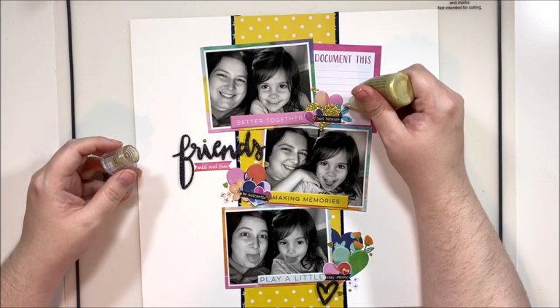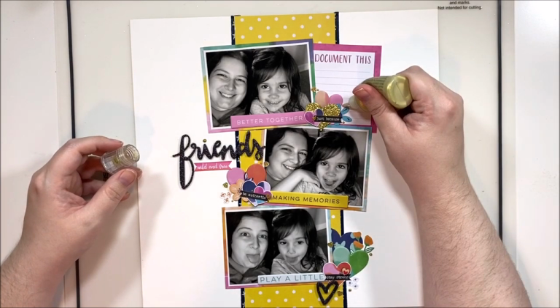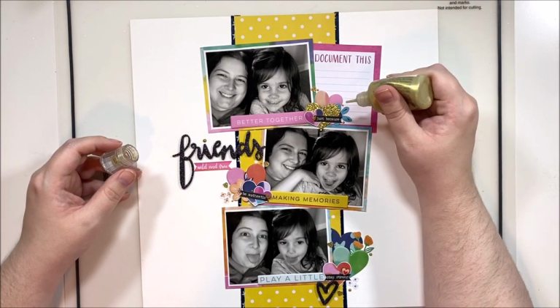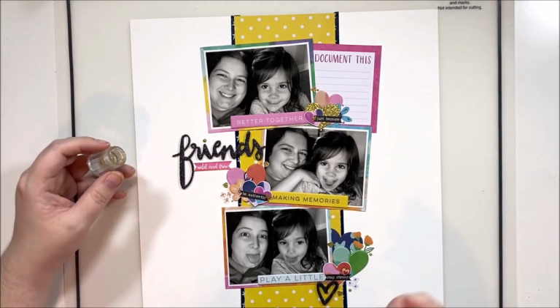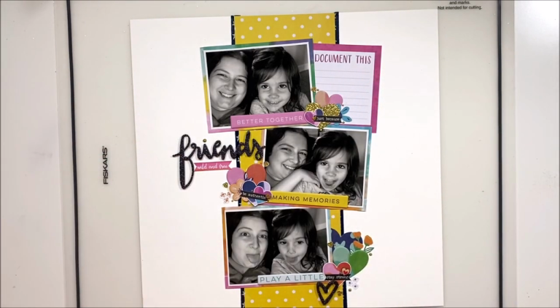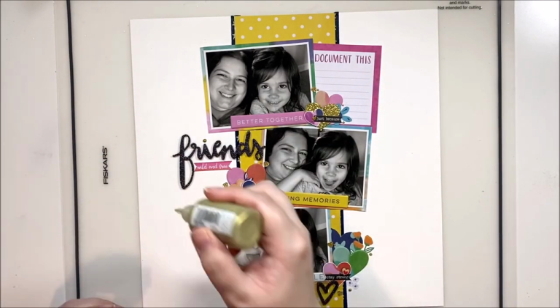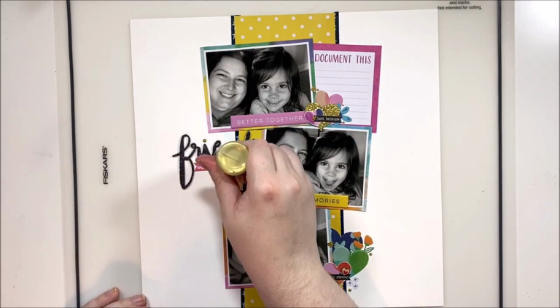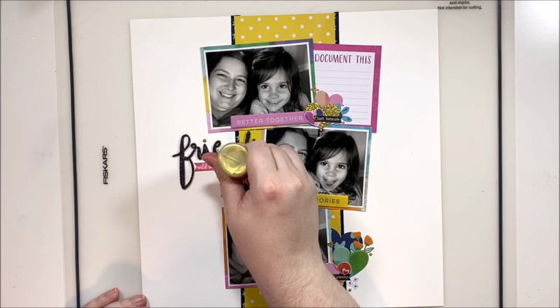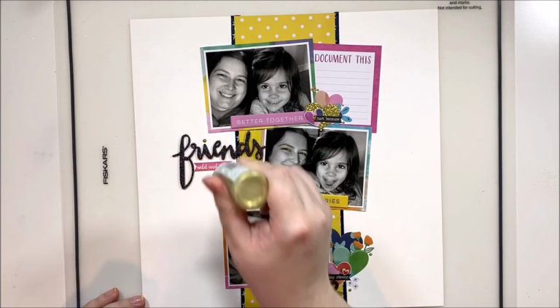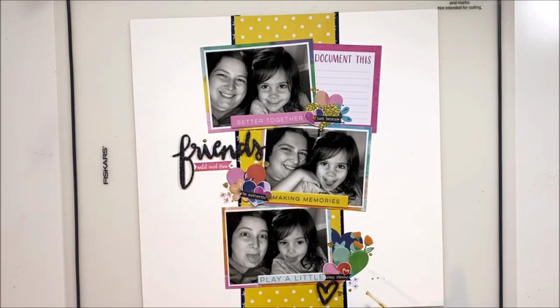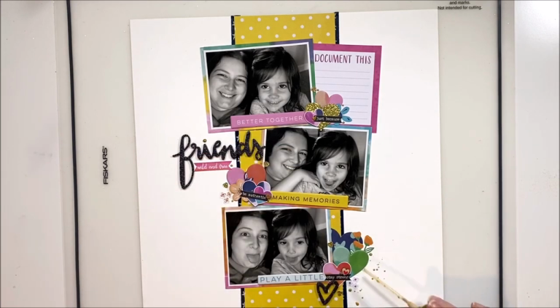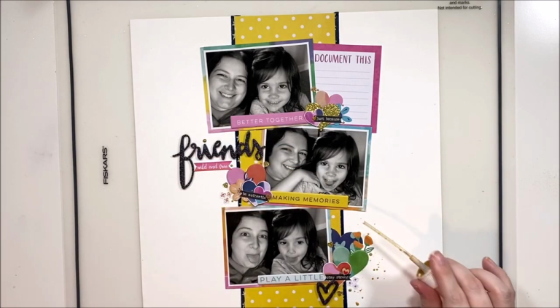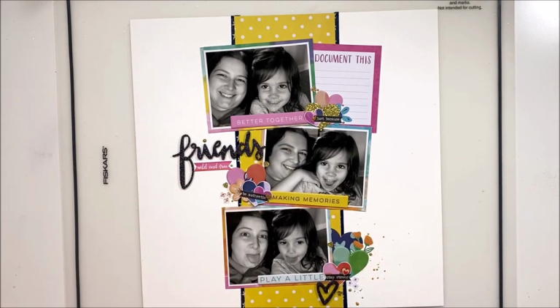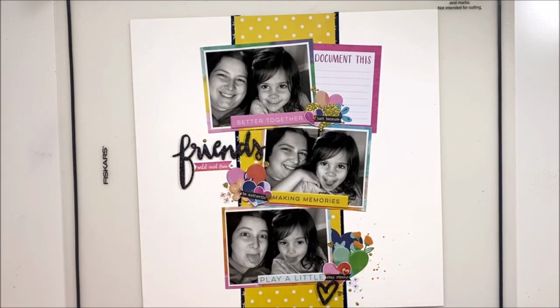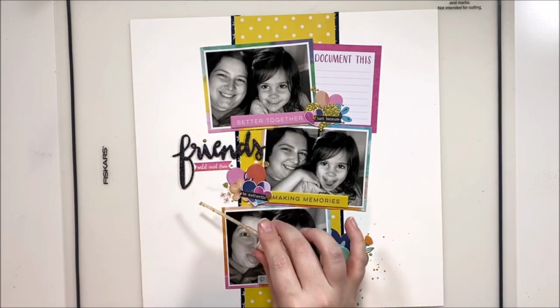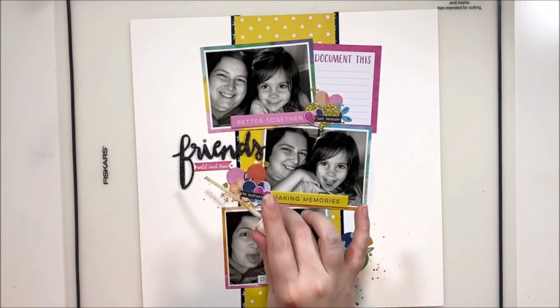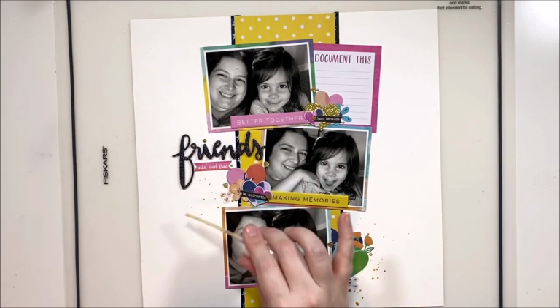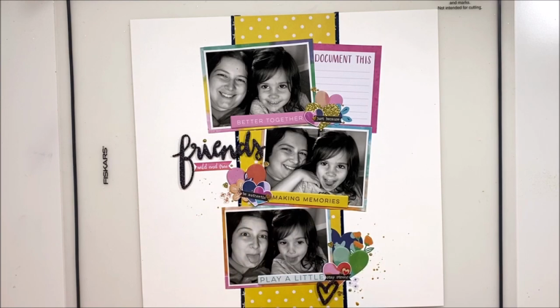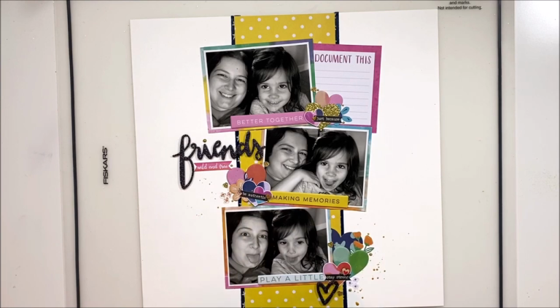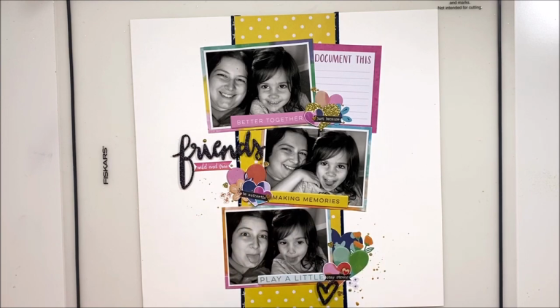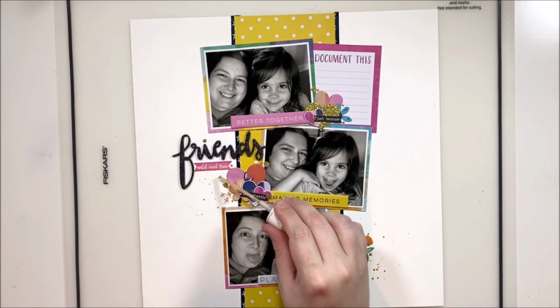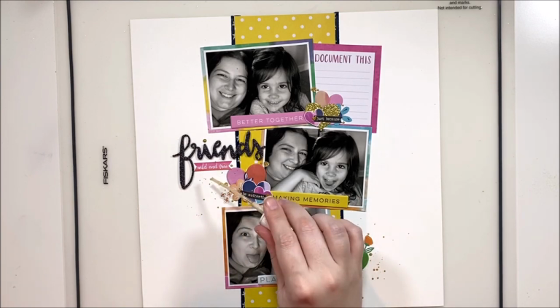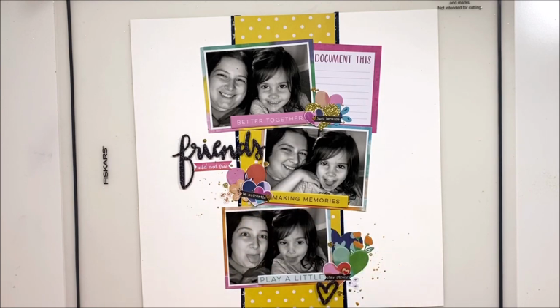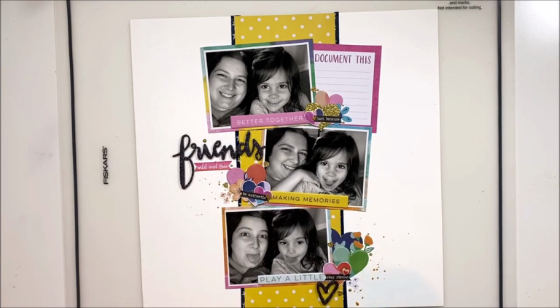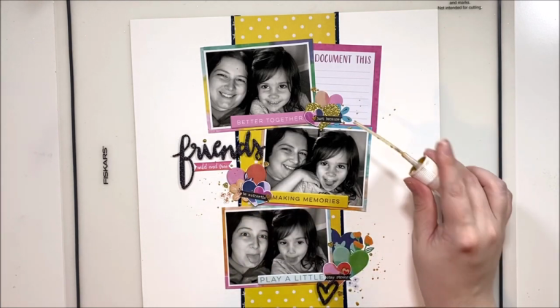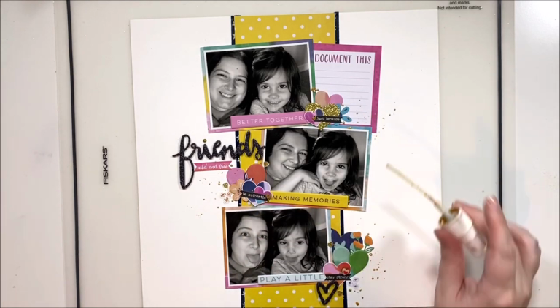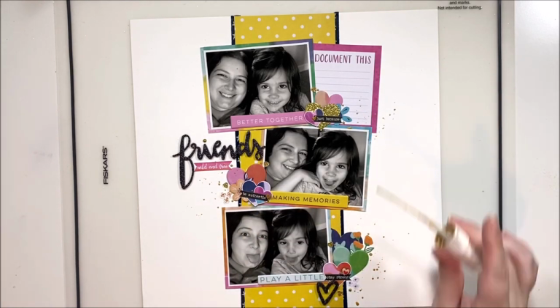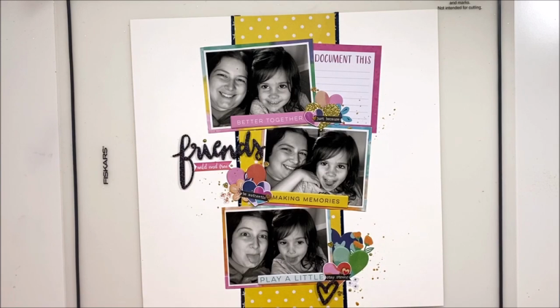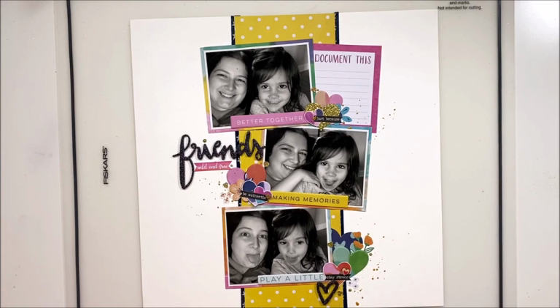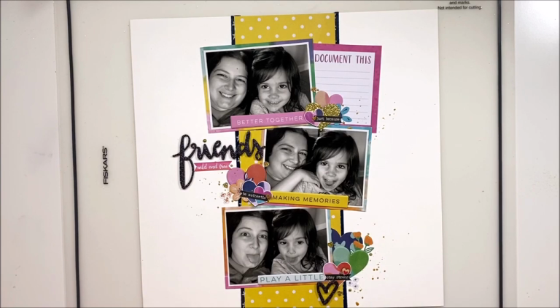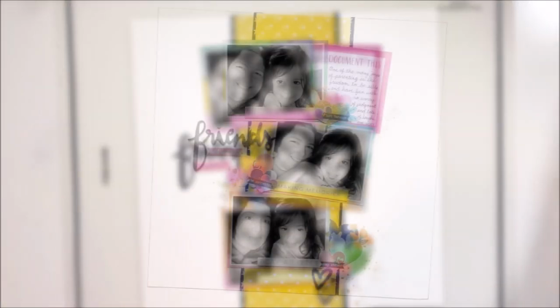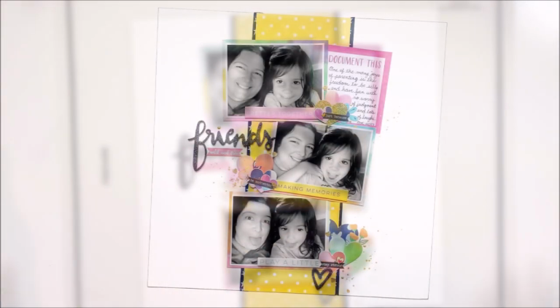I'm almost out of gold Nuvo — I'm having to squeeze the bottle hard to get it out — but I have ordered more, so hopefully it'll arrive soon. A little bit of splattering and we're done! I hope you've enjoyed this one. Feel free to use this sketch — I'll have it posted in the Scraptember Facebook group. Until next time, bye guys!